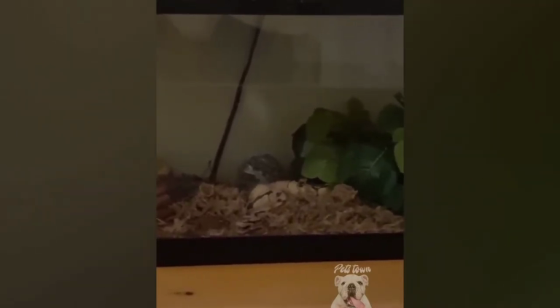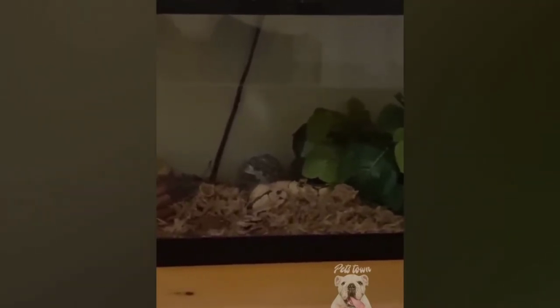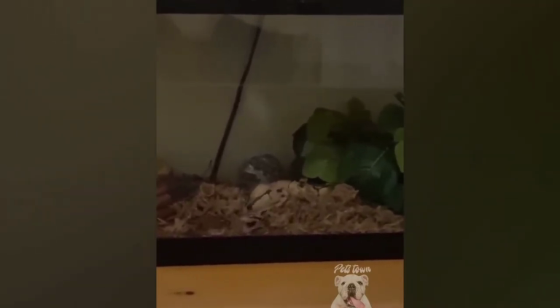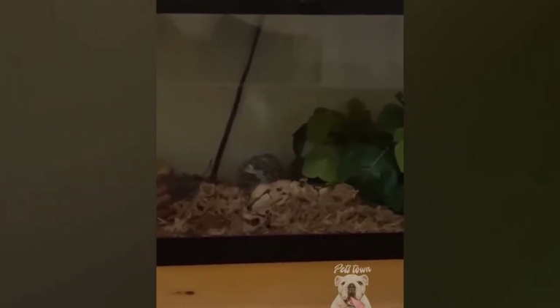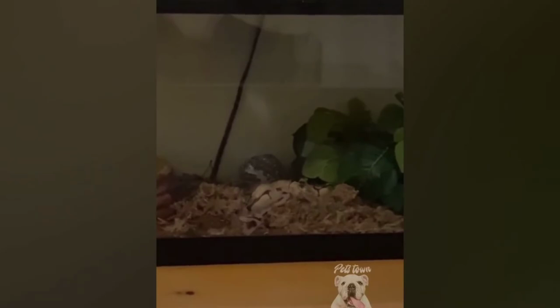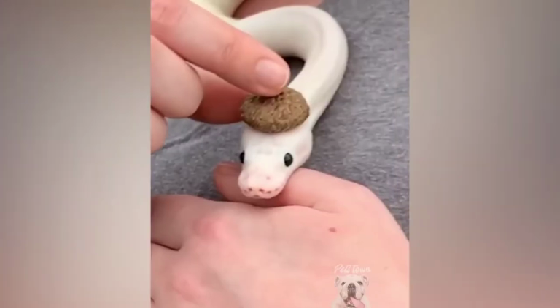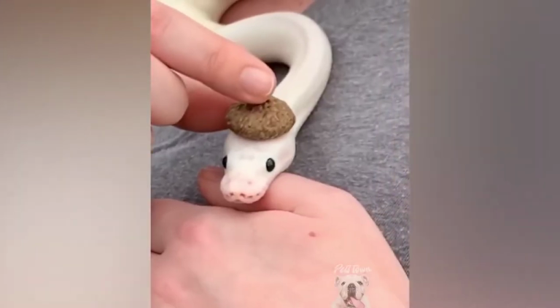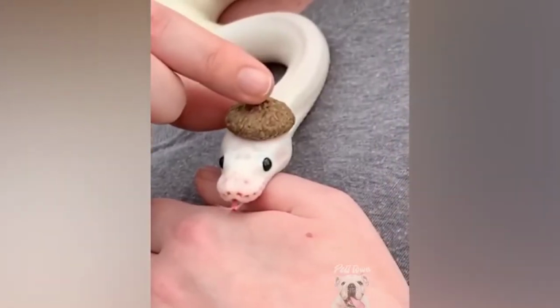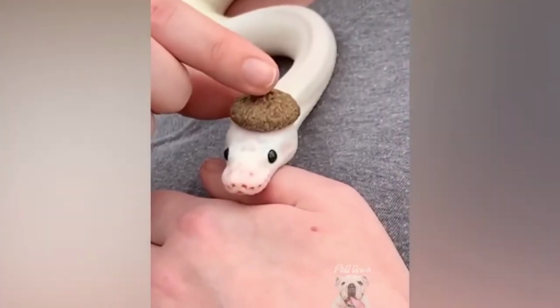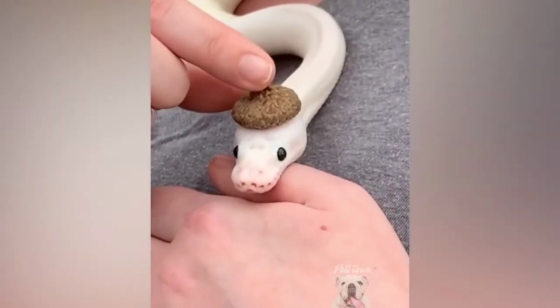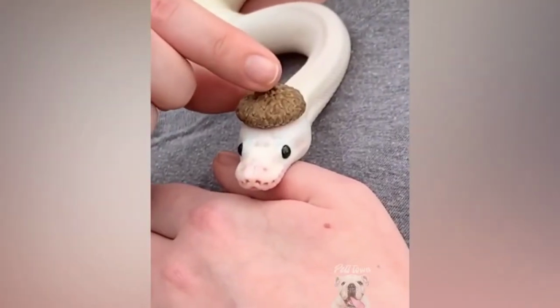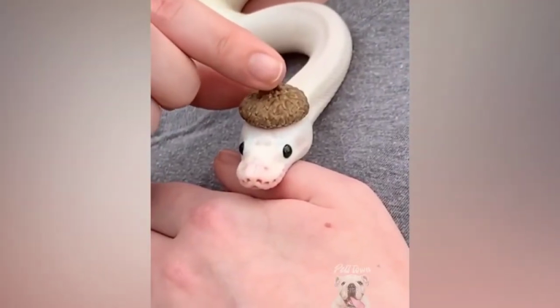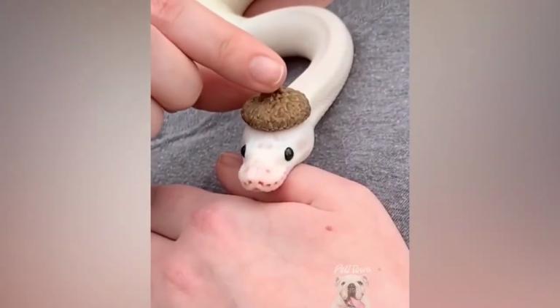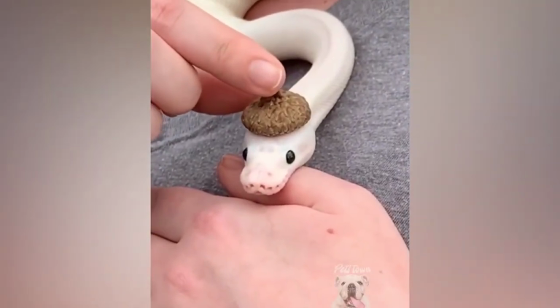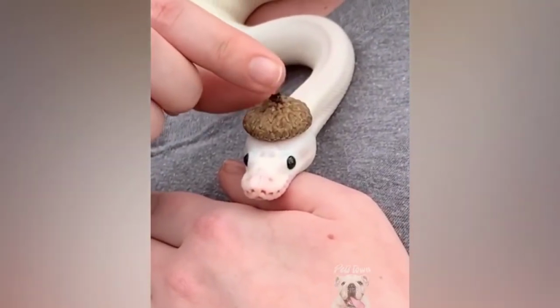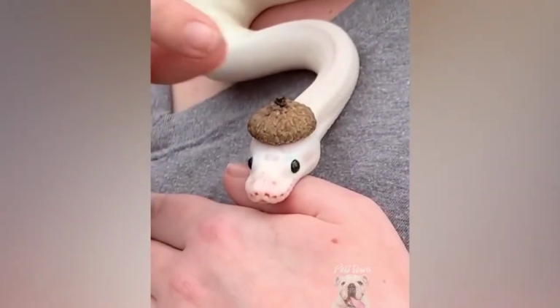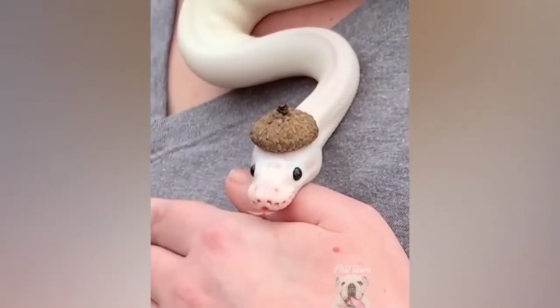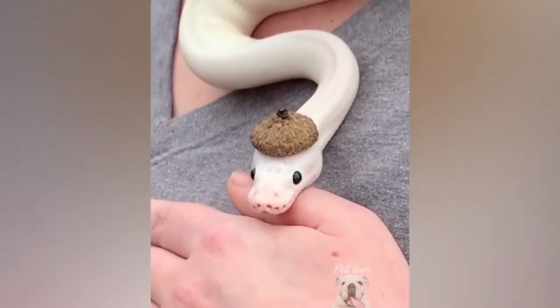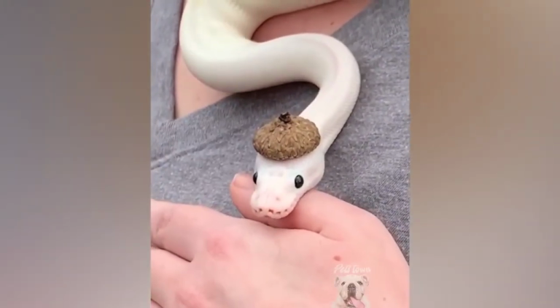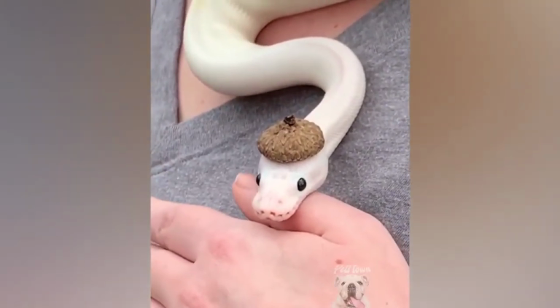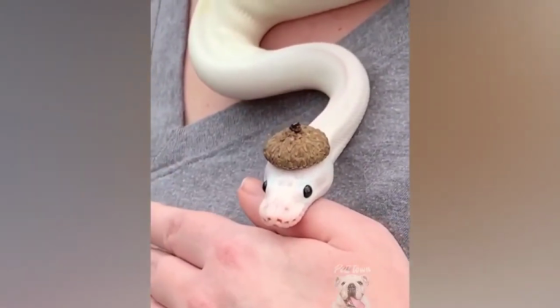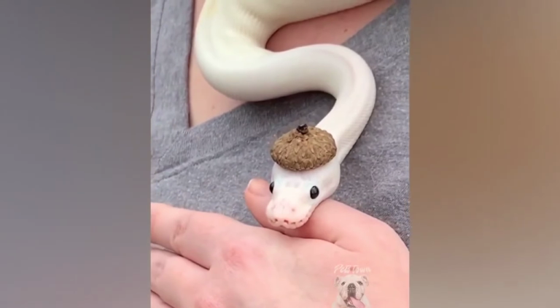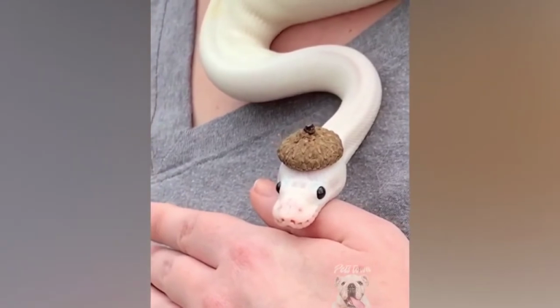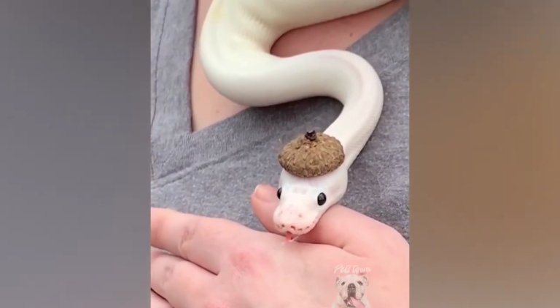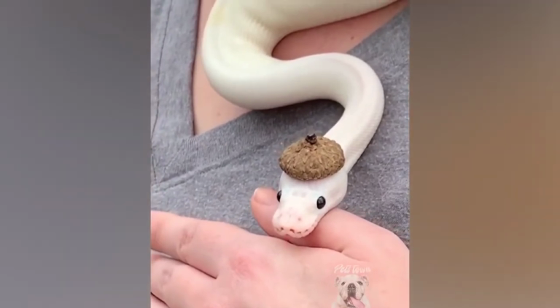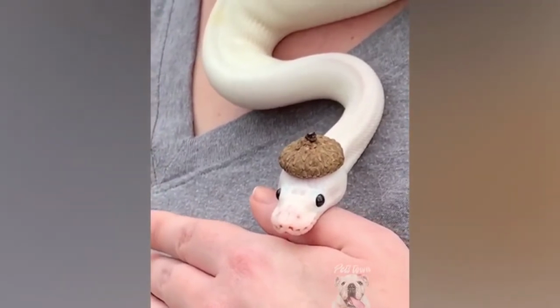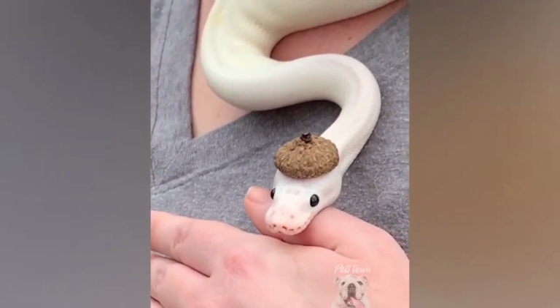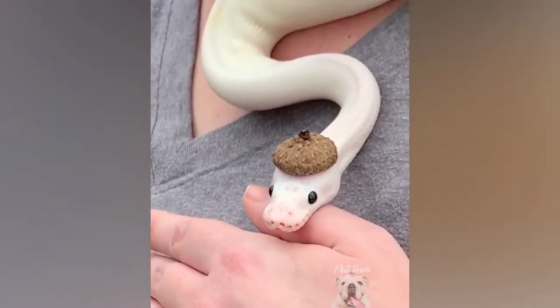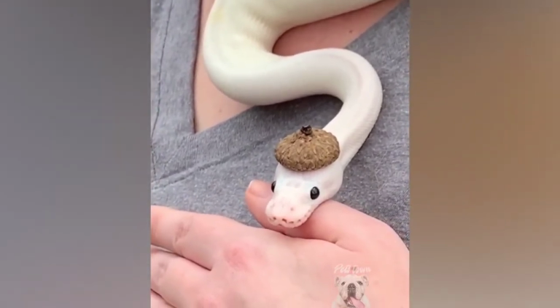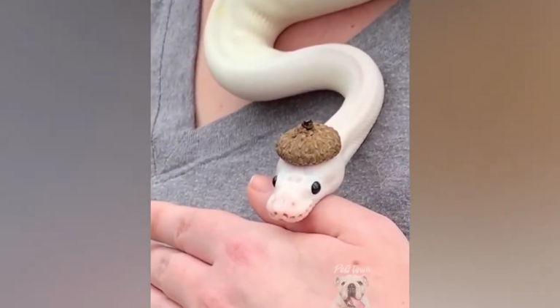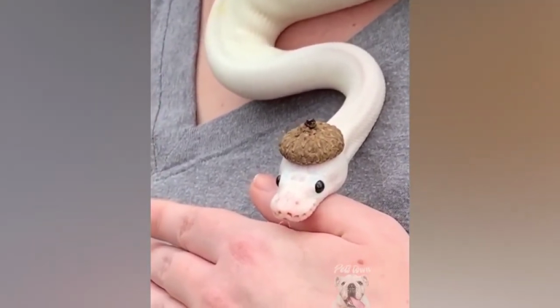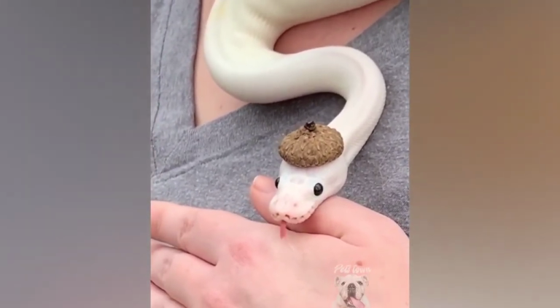Look at this distinguished gentleman — look at the way he is sitting. Yes, very distinguished. Mm-hmm, I see.